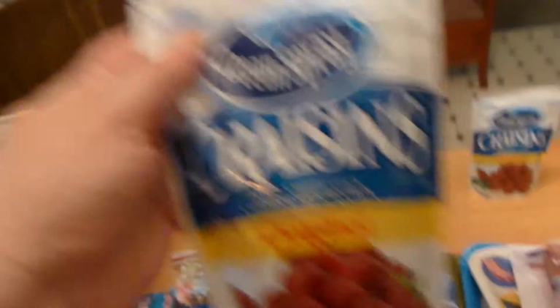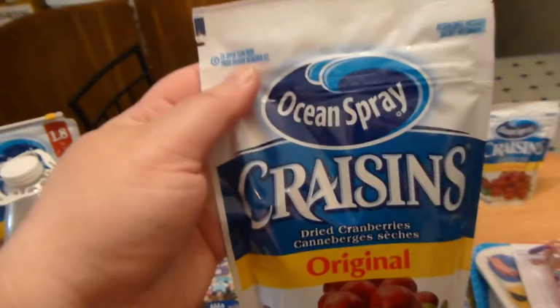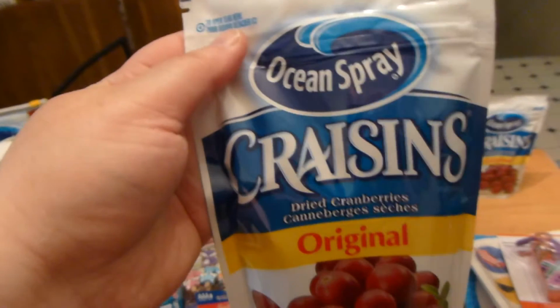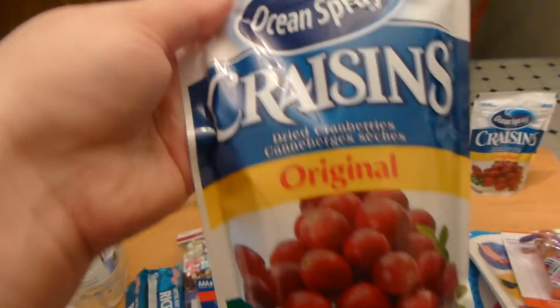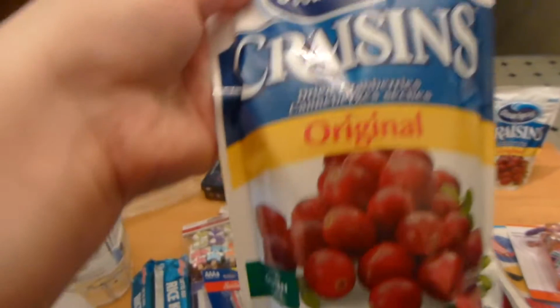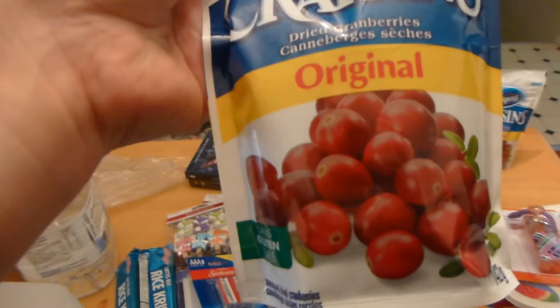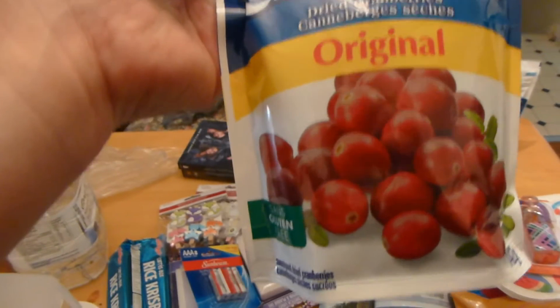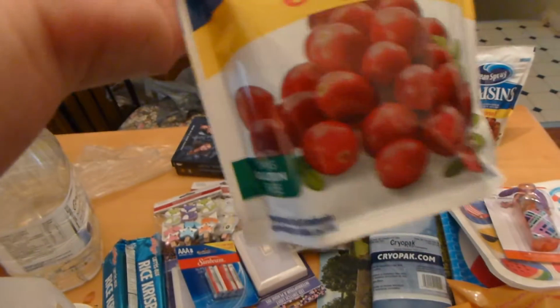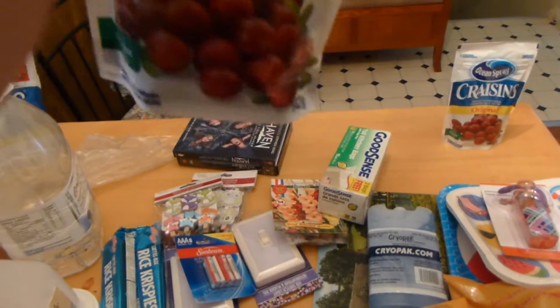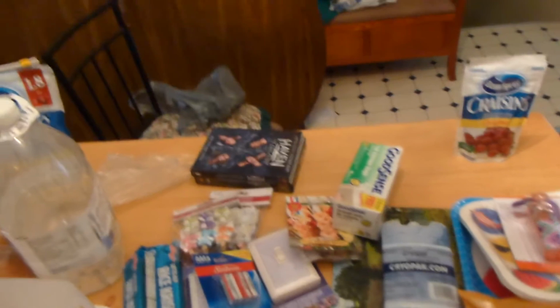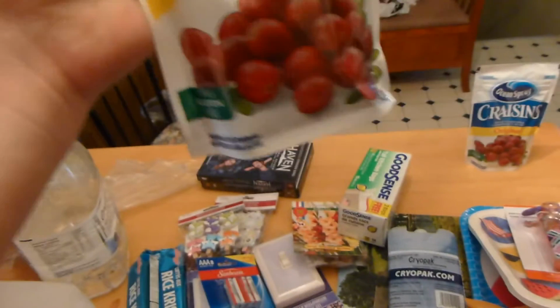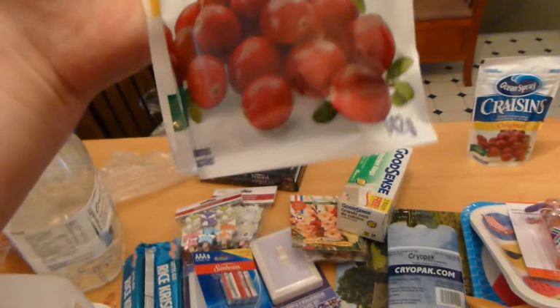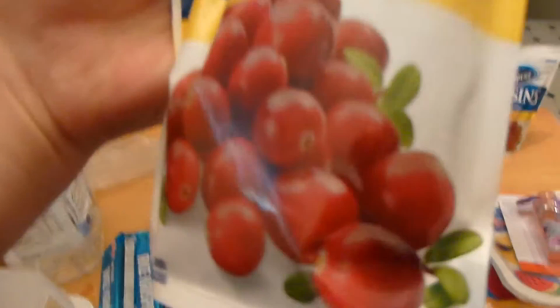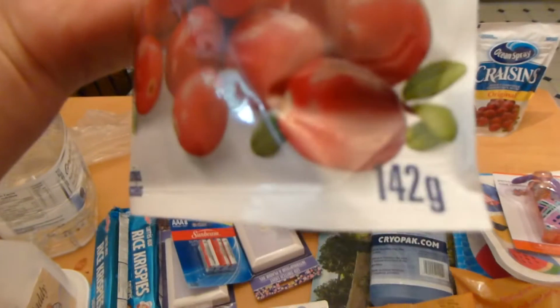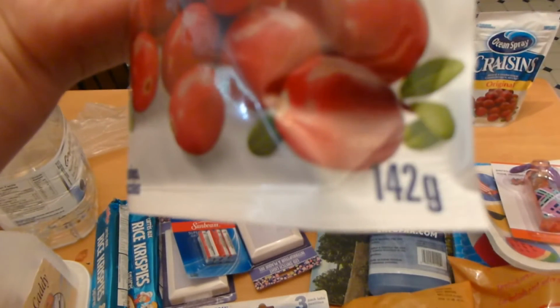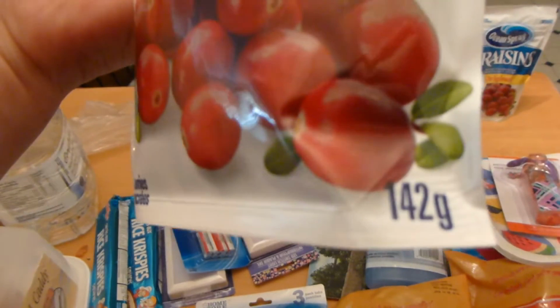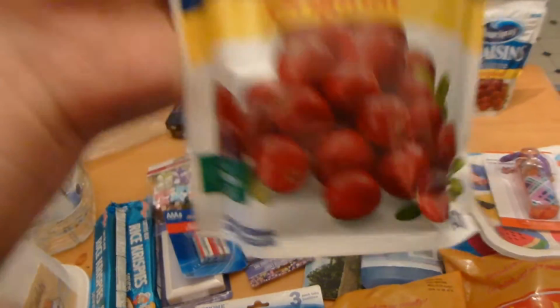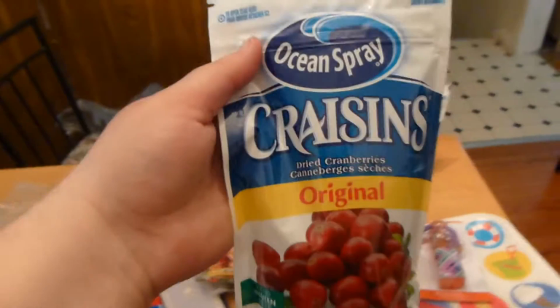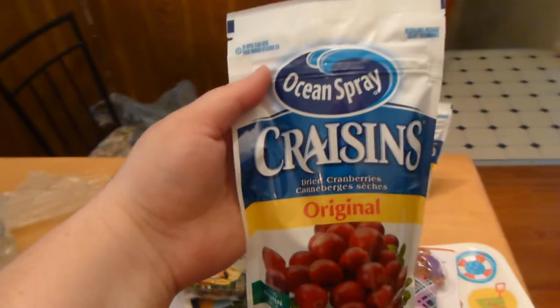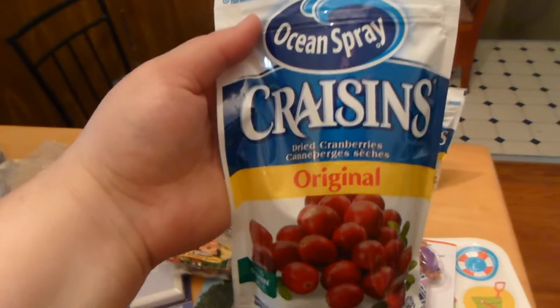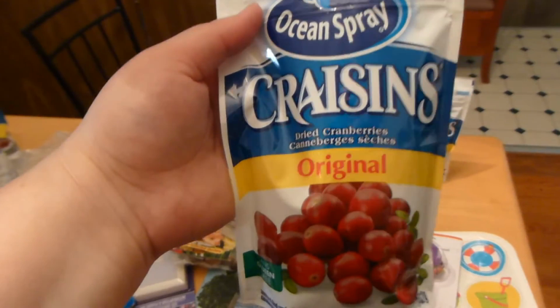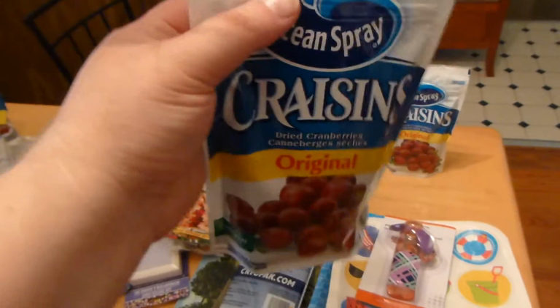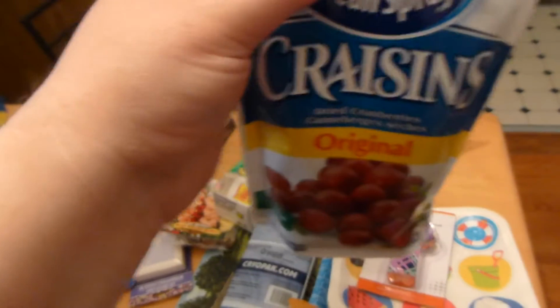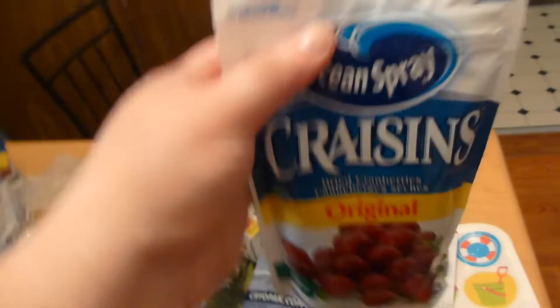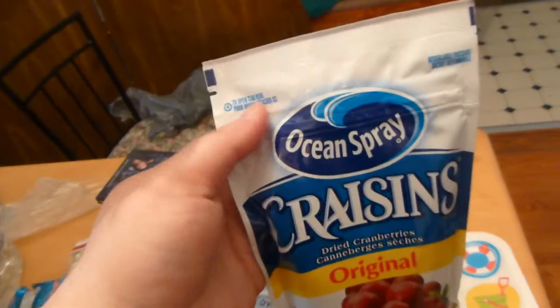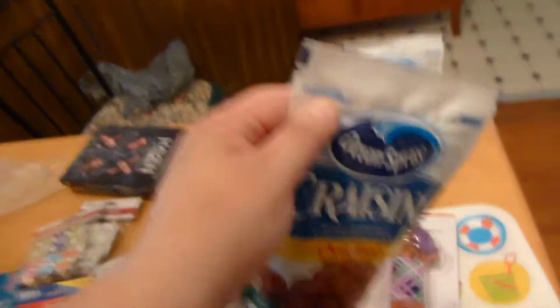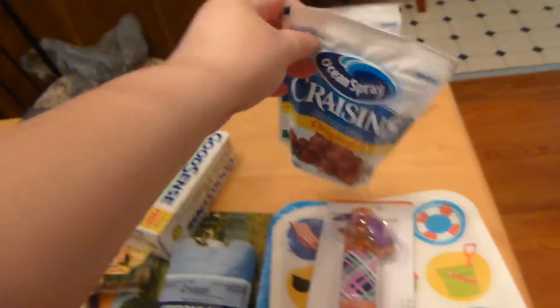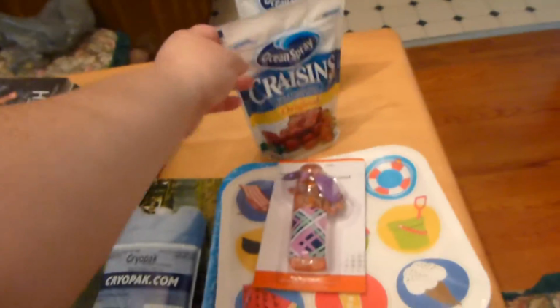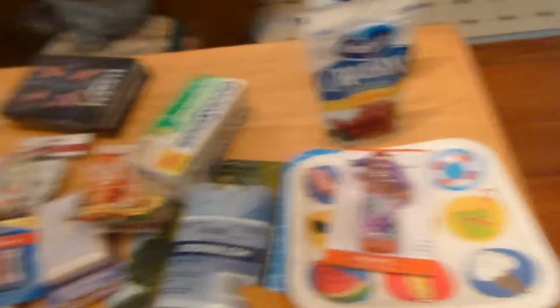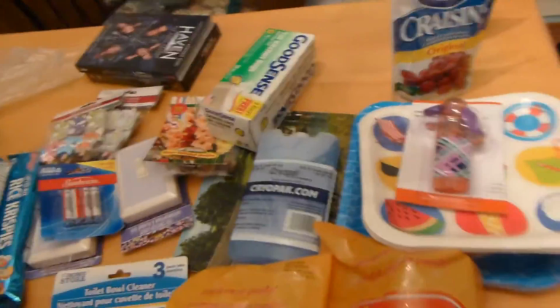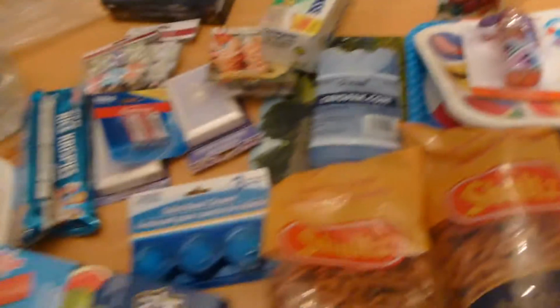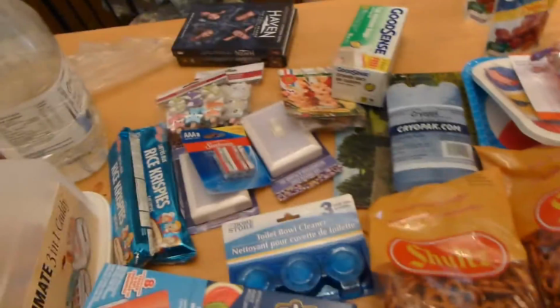I've never seen these at the Dollar Tree either — they had Ocean Spray Craisins, and they are 142 grams. So I went and bought two of those, which I'm going to save for the cottage.